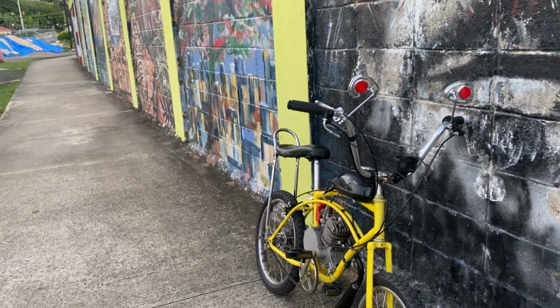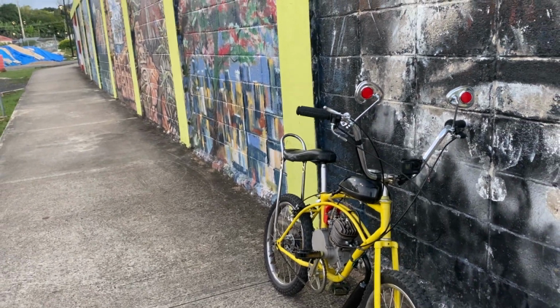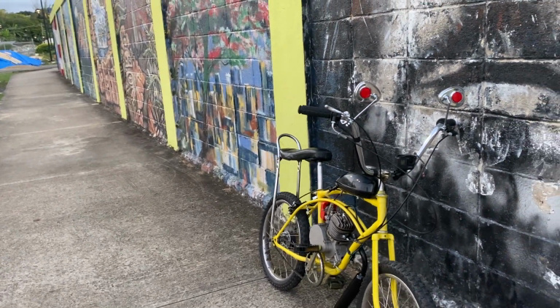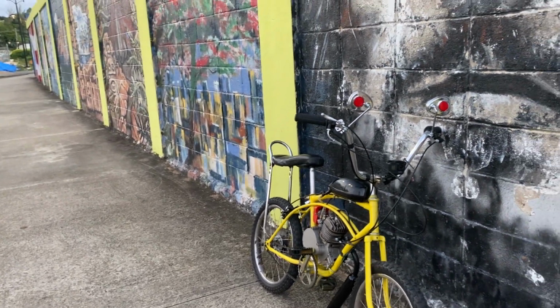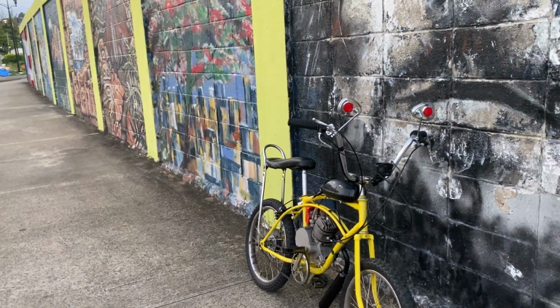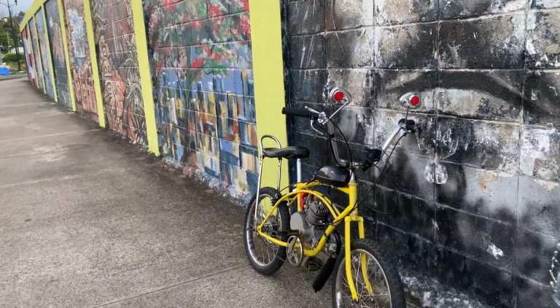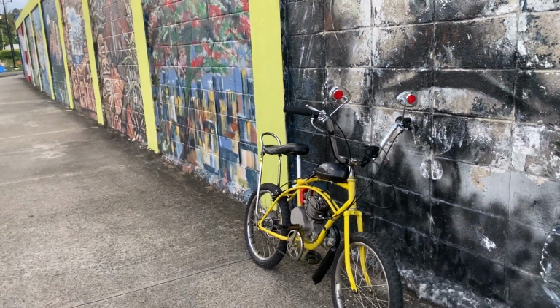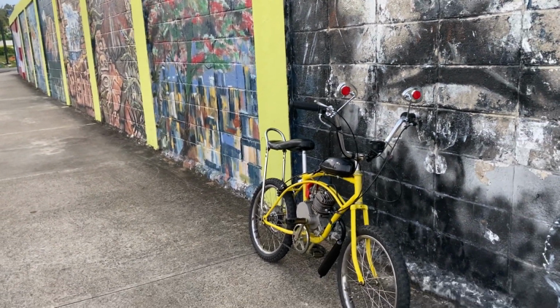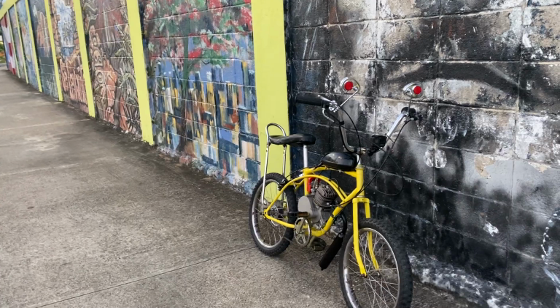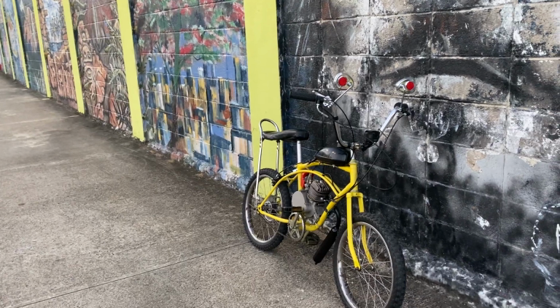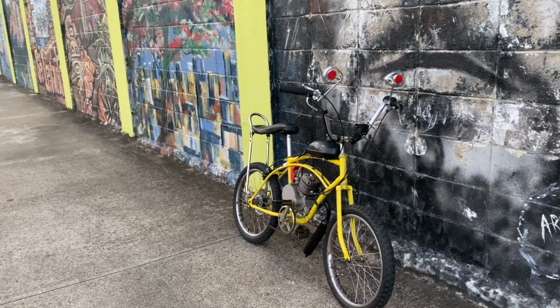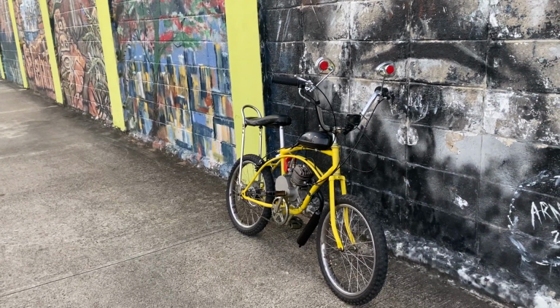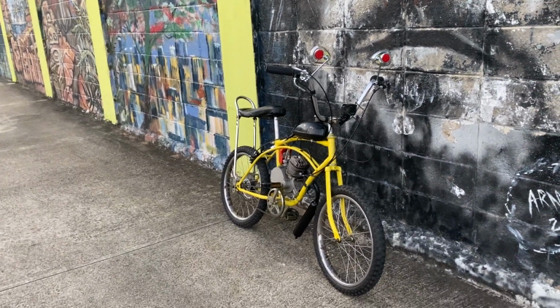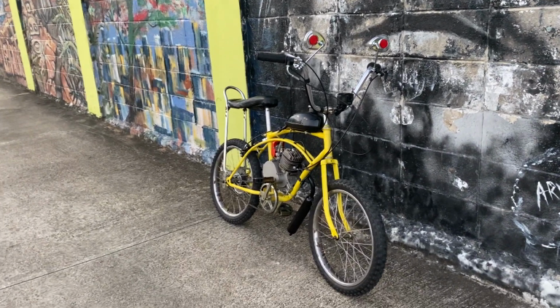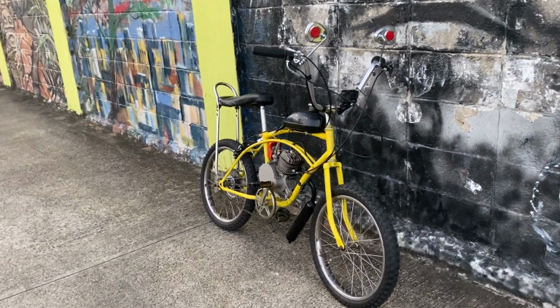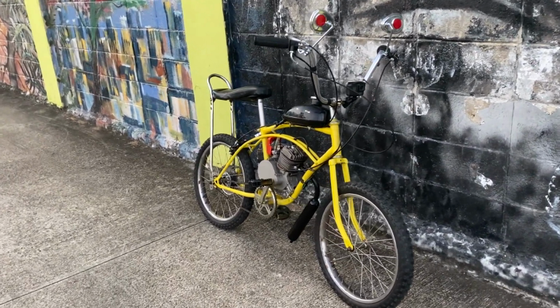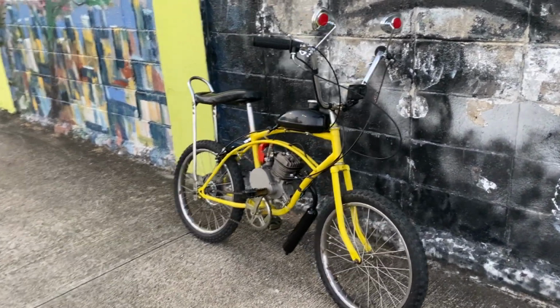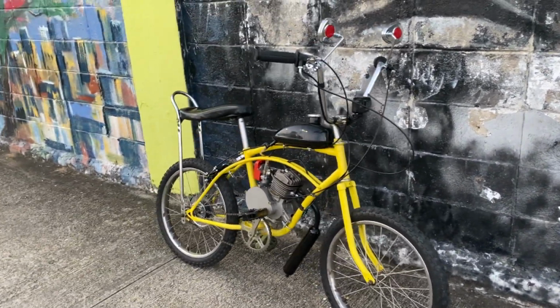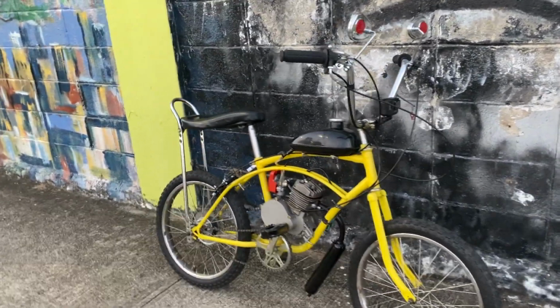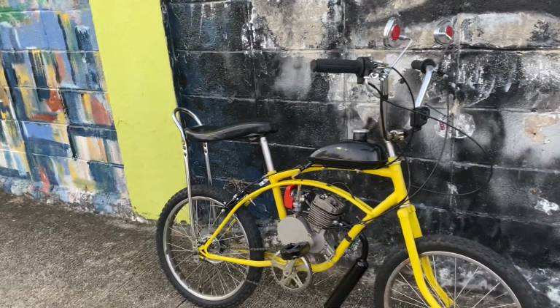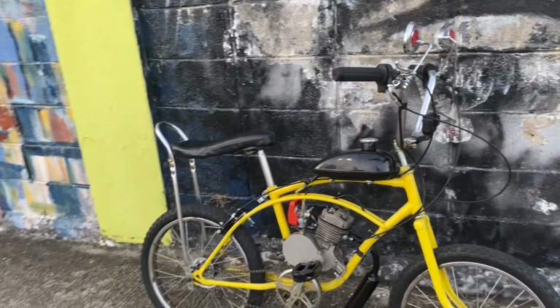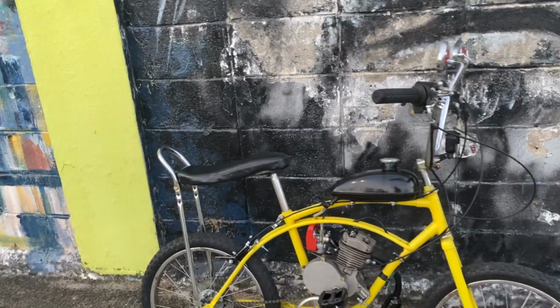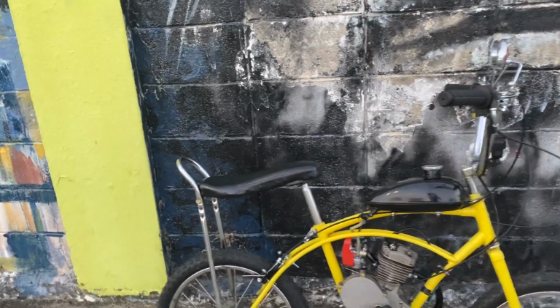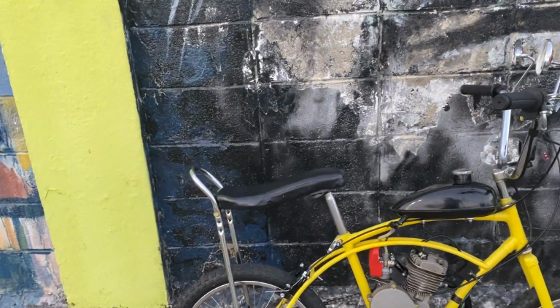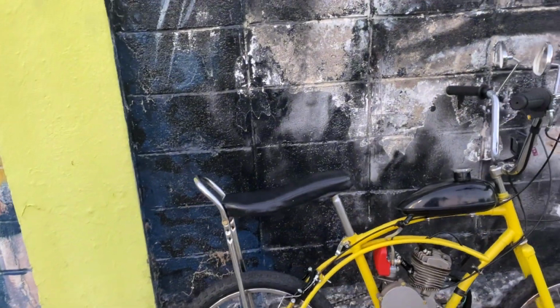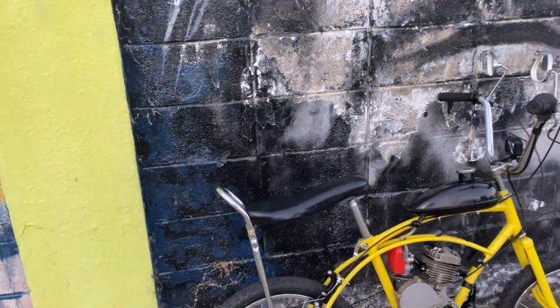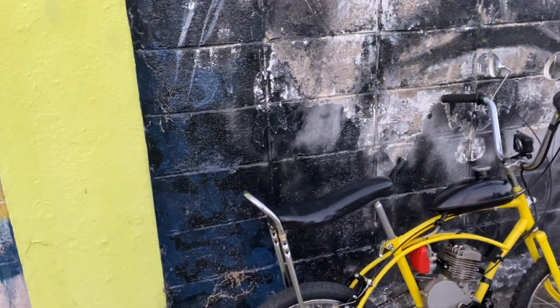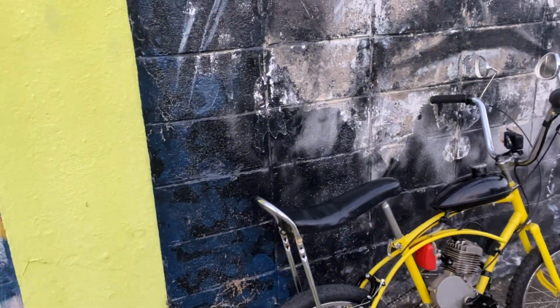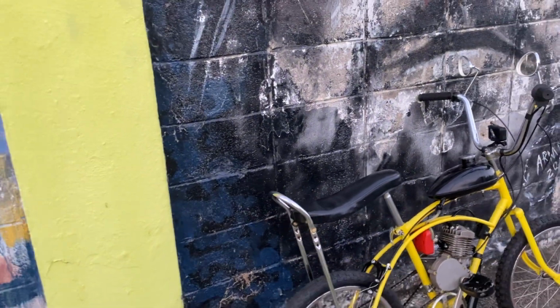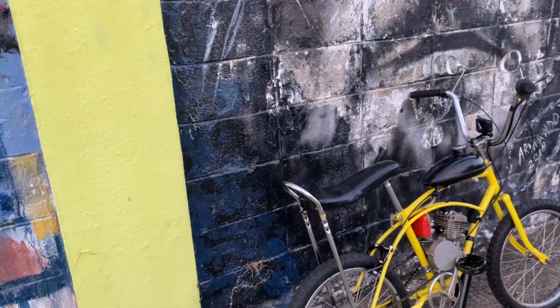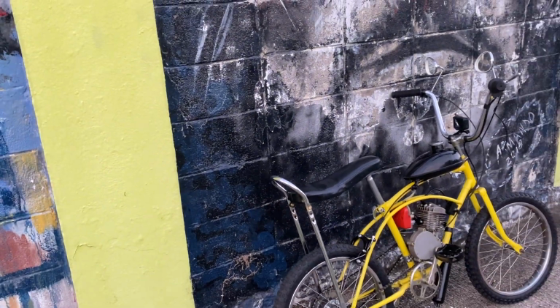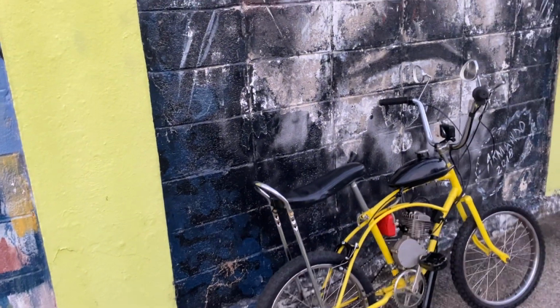Very, very, very nice. Thank you, Lord, for another day, man. Hopefully you guys are watching and seeing the process of this bicycle — this bicycle was a lot of work, you know.